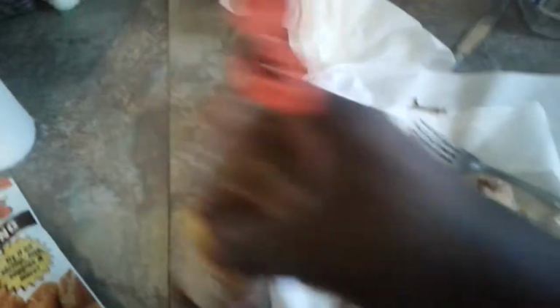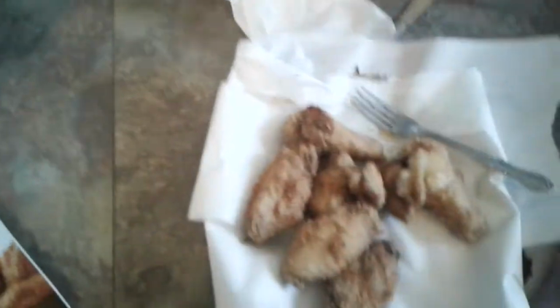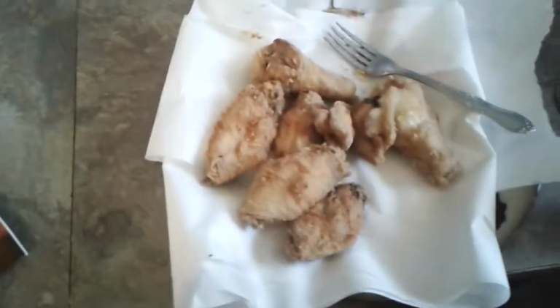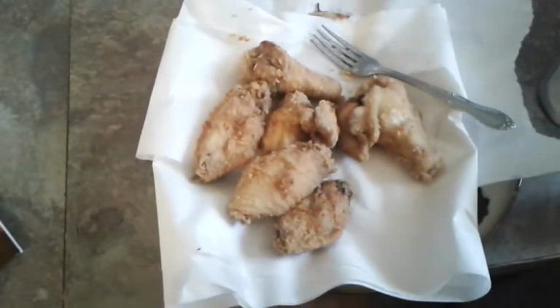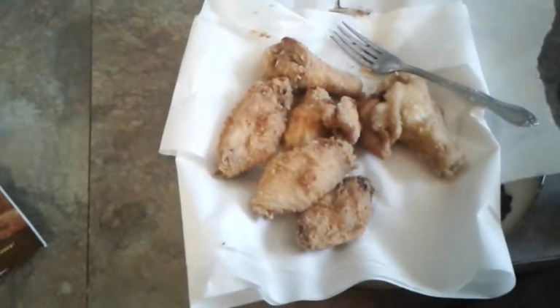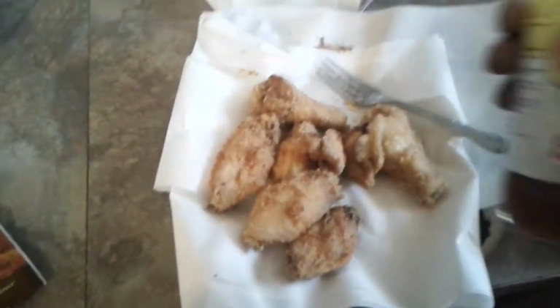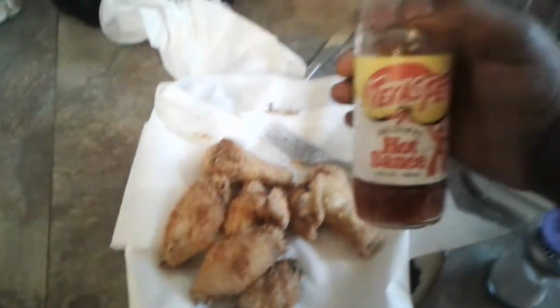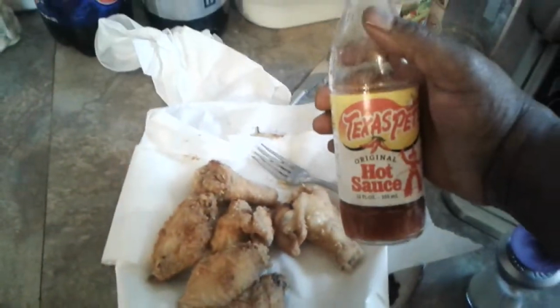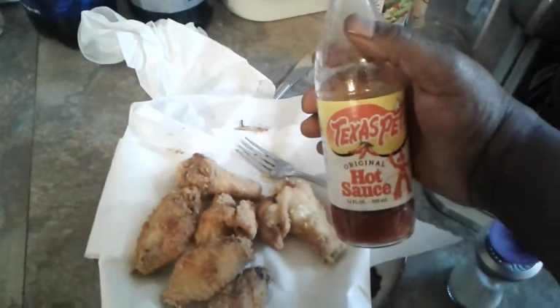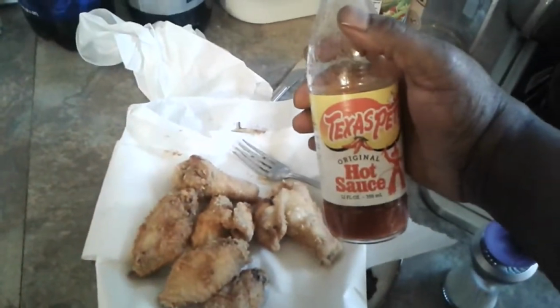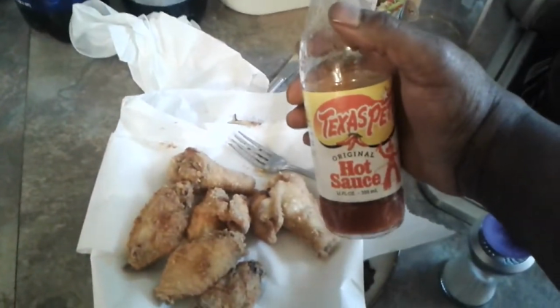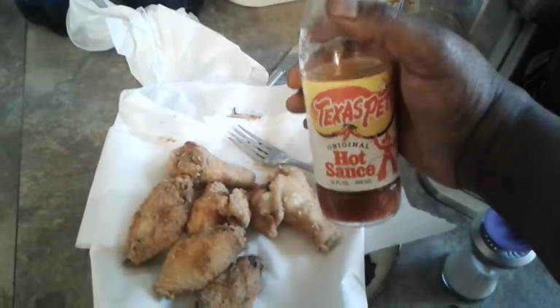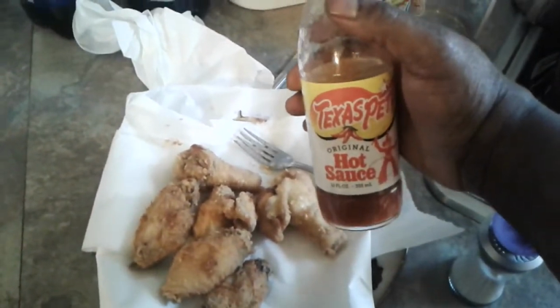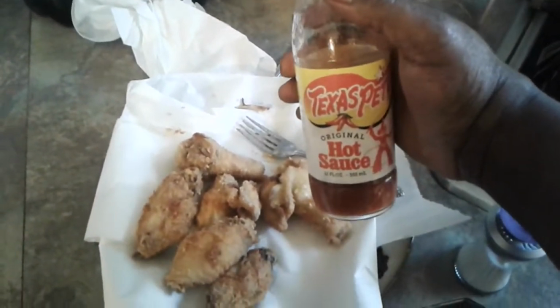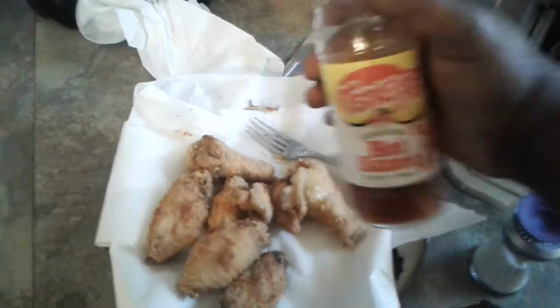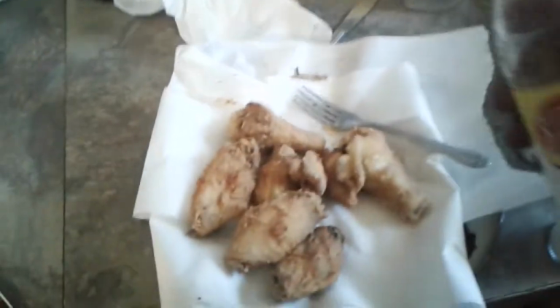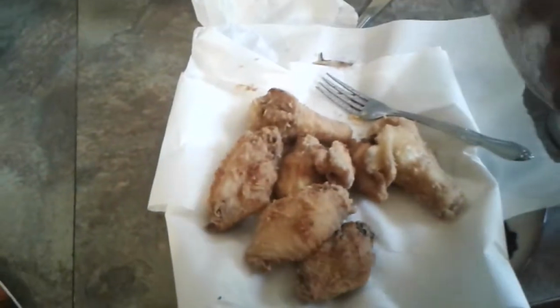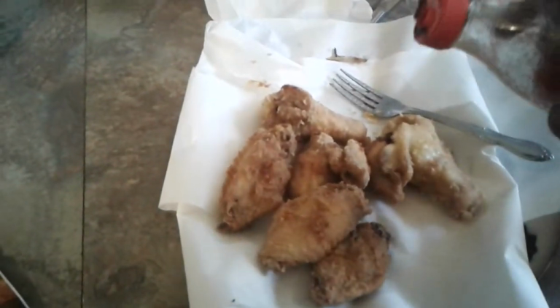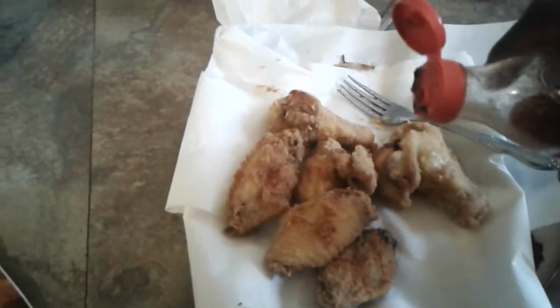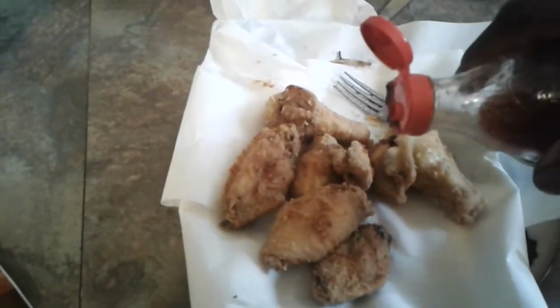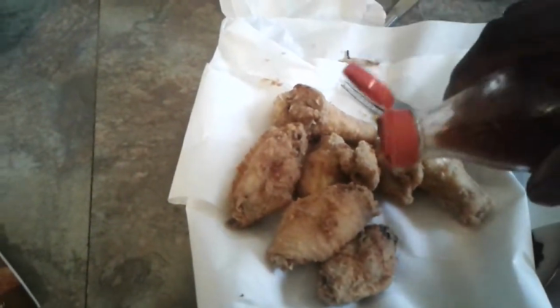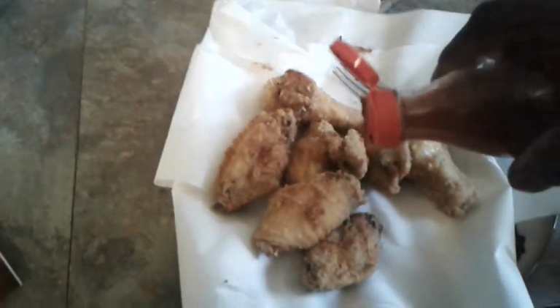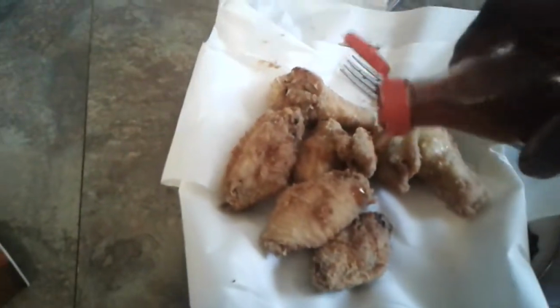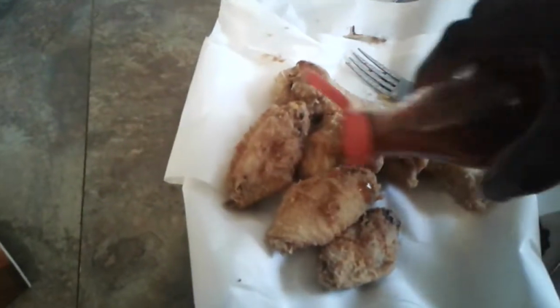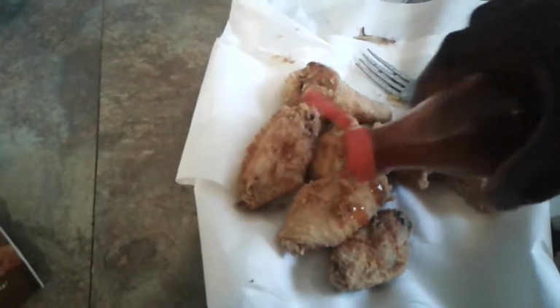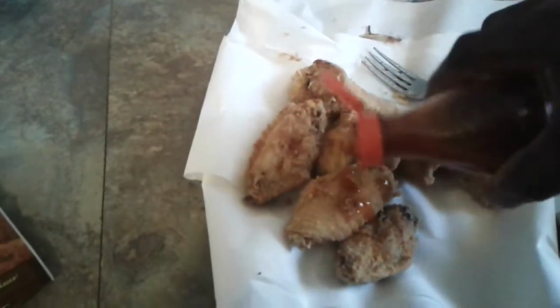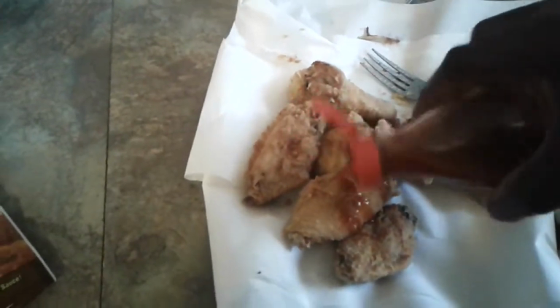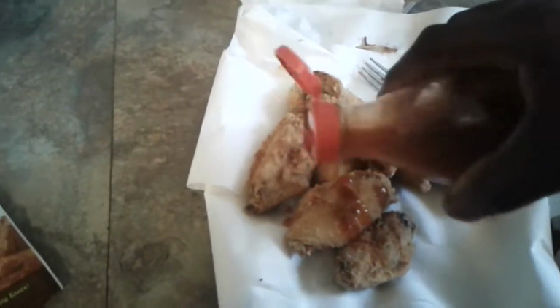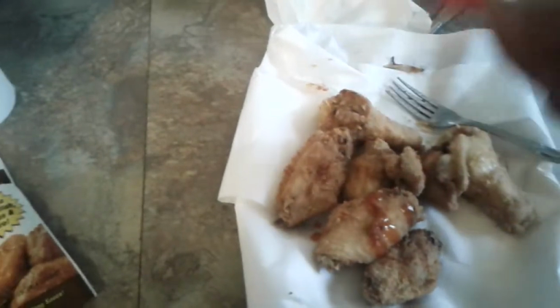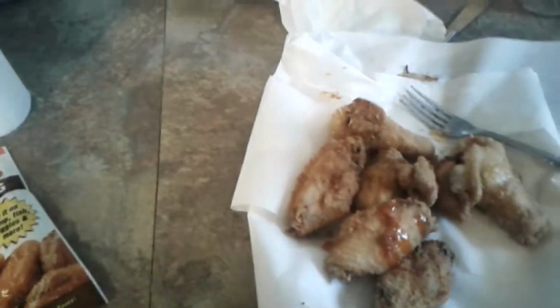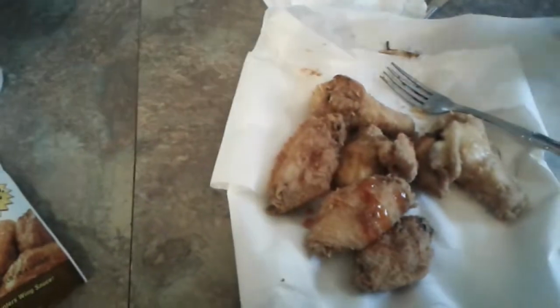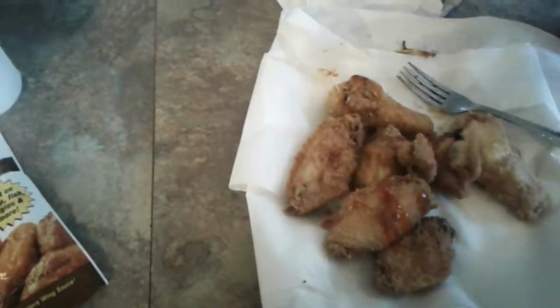I don't have the Hooters mix, but I got my Texas Pete, dawg. Yep, I got my Texas Pete. Throw some hot Texas Pete on here and try it out.